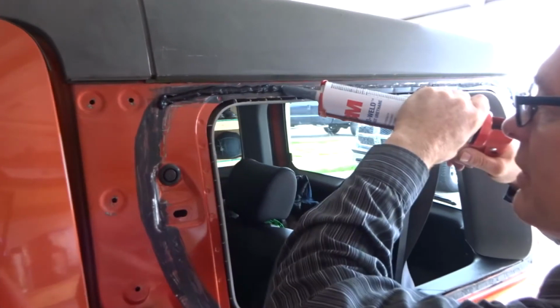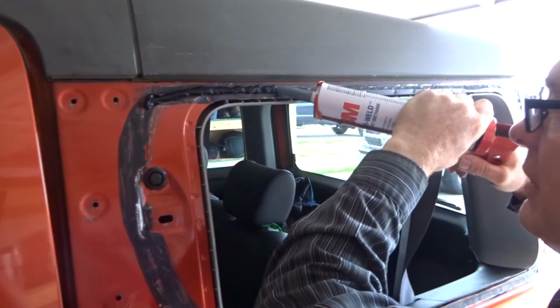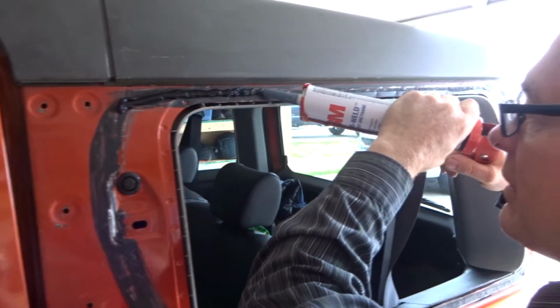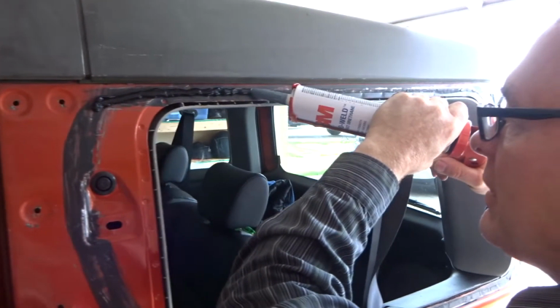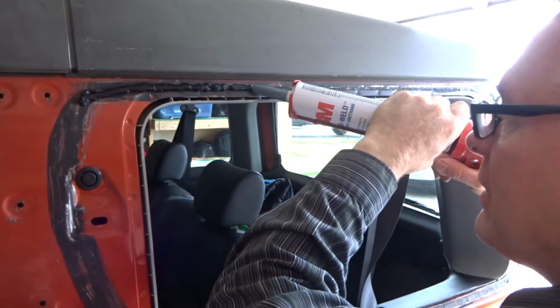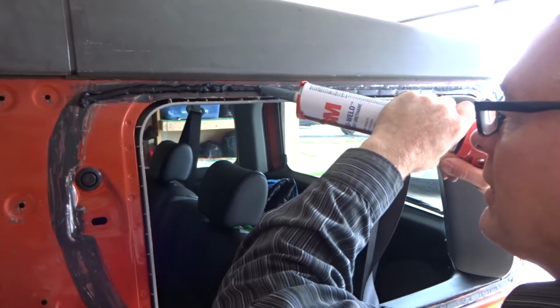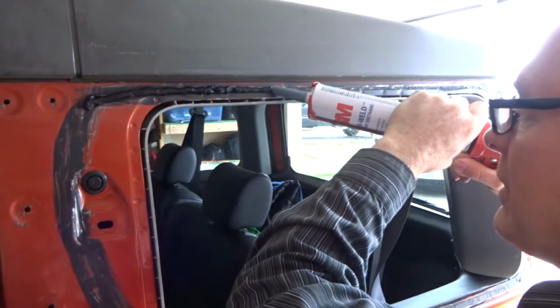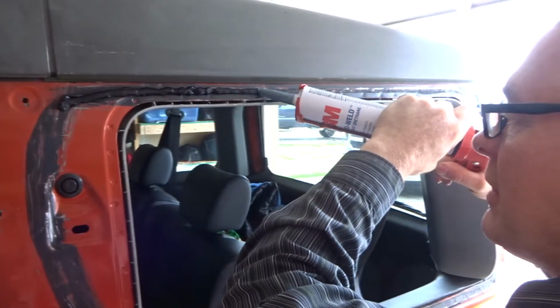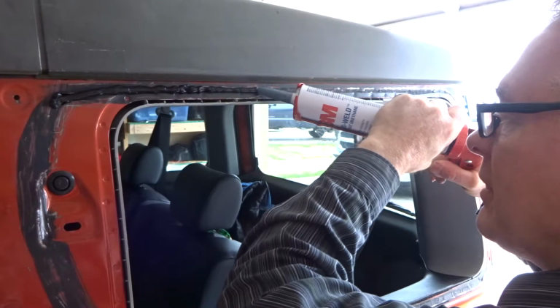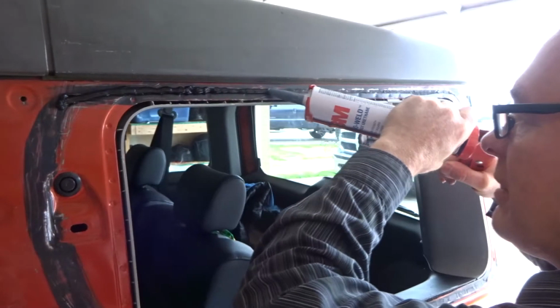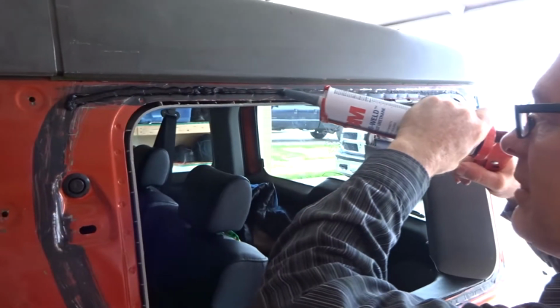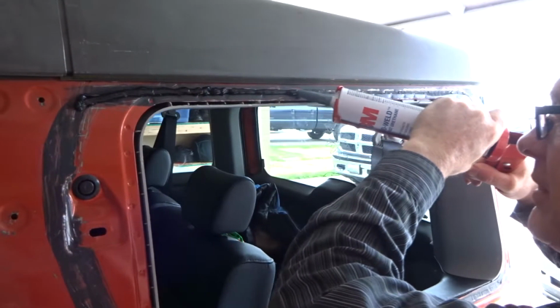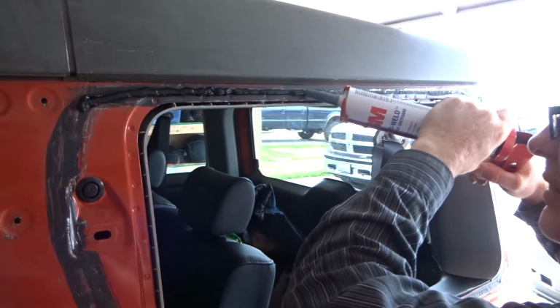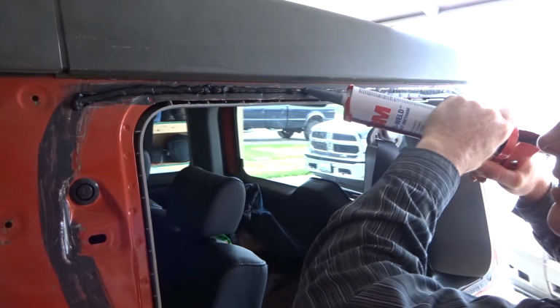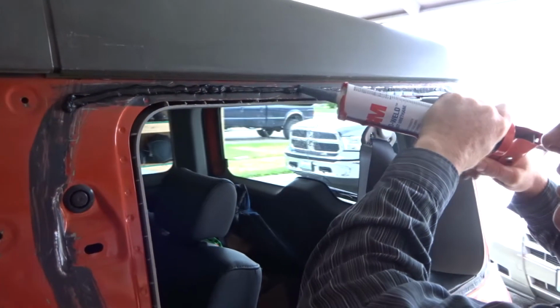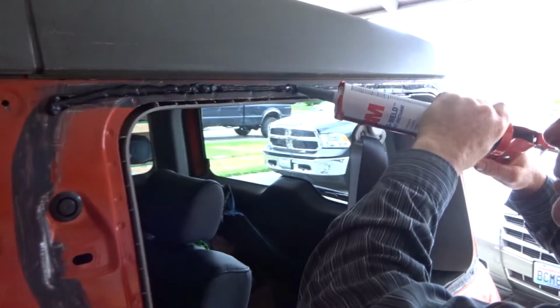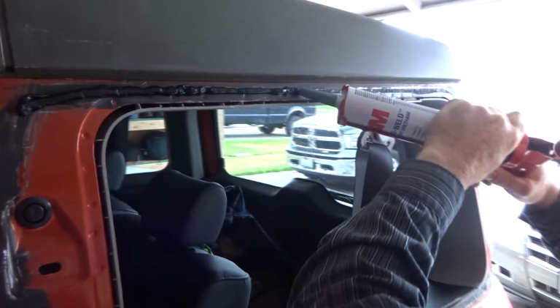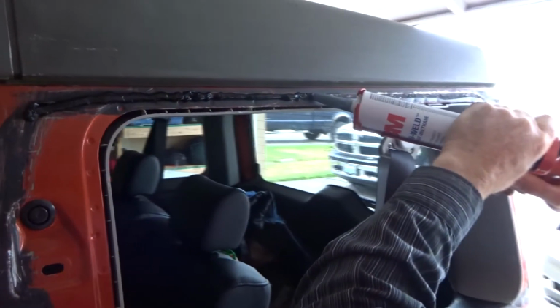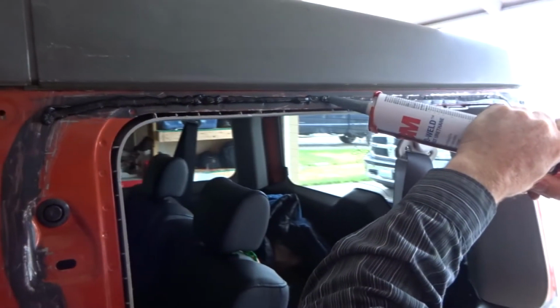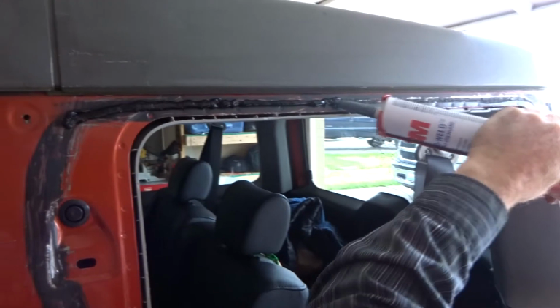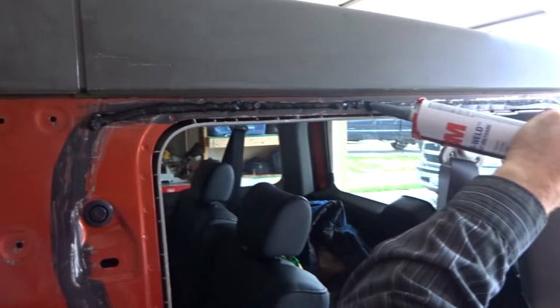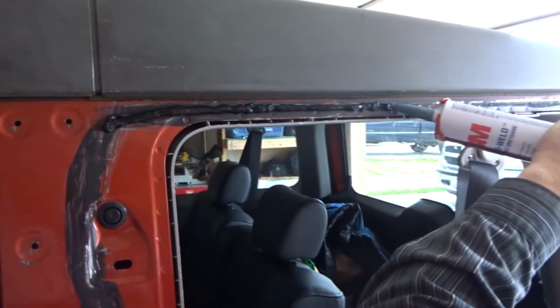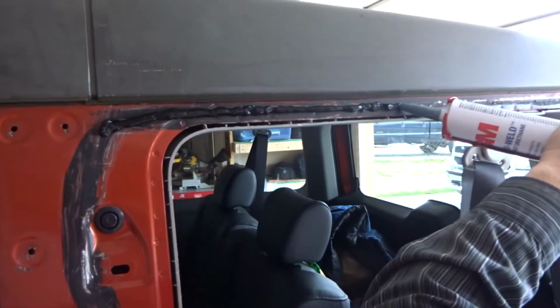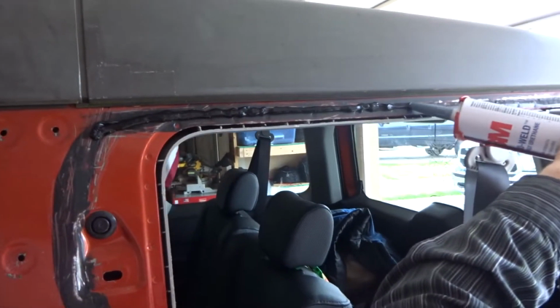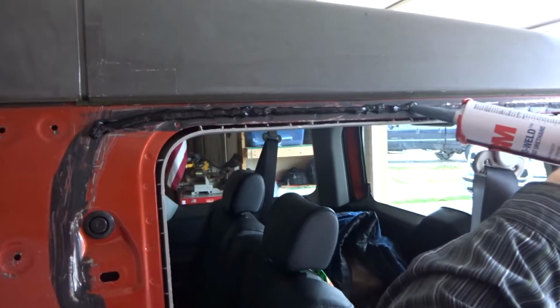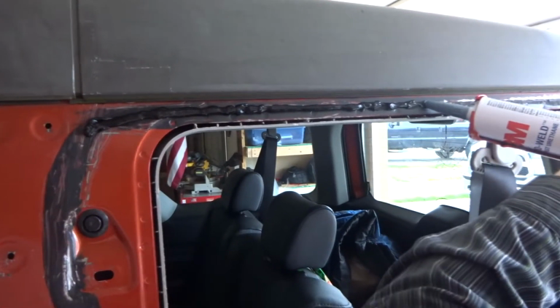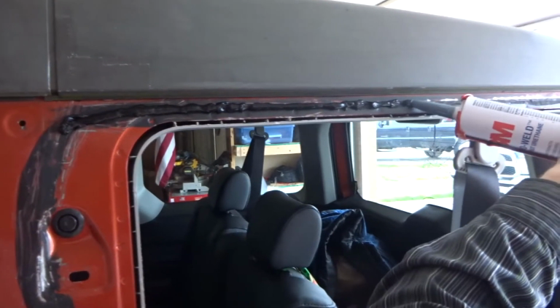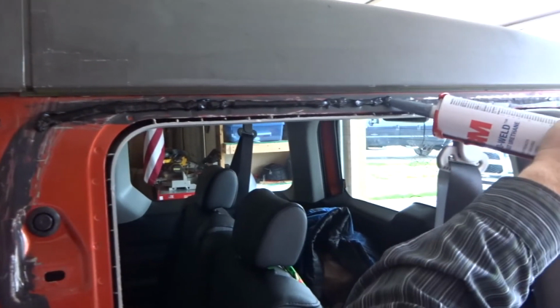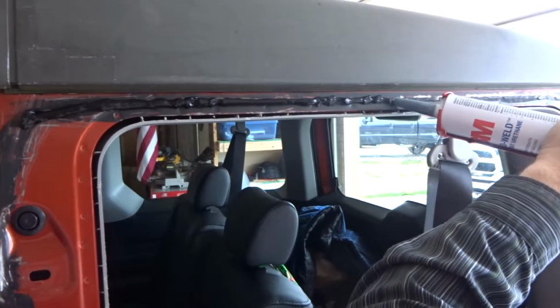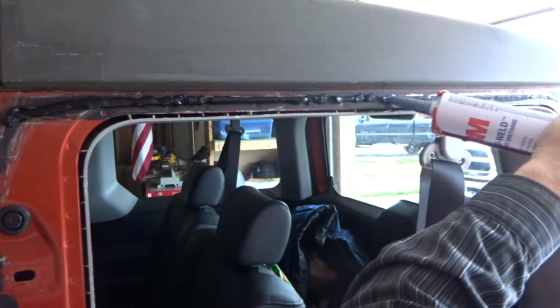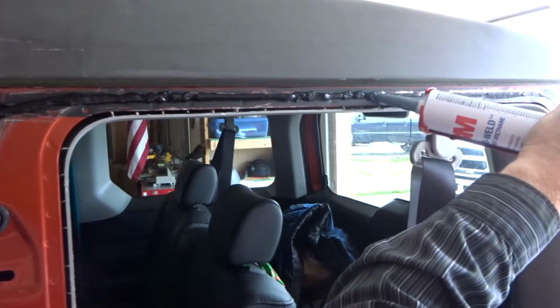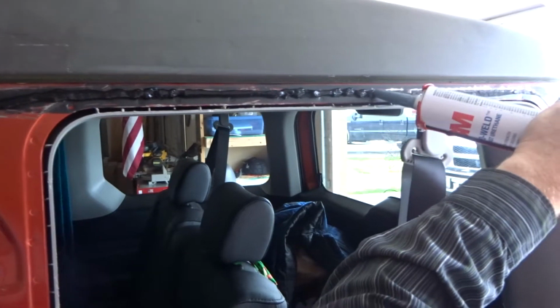We'll probably put something like urethane over this. I want to make sure there's enough — I want to try to be a little more conservative at first, though it looks like I'm putting too much on right now.